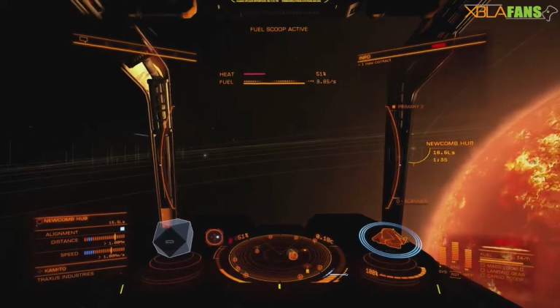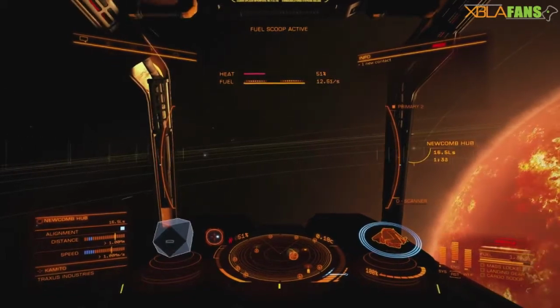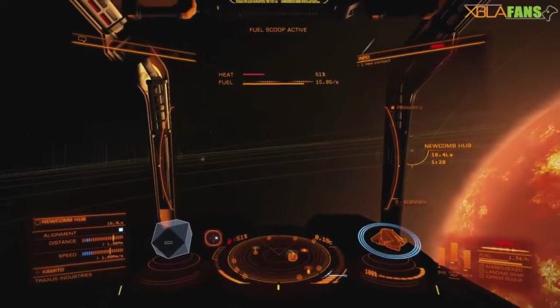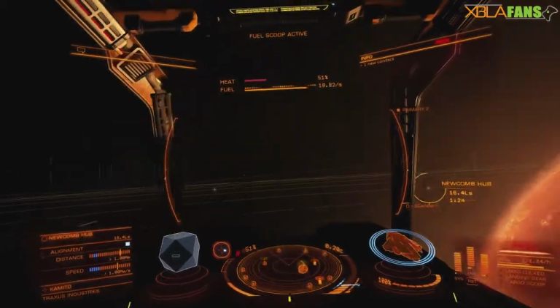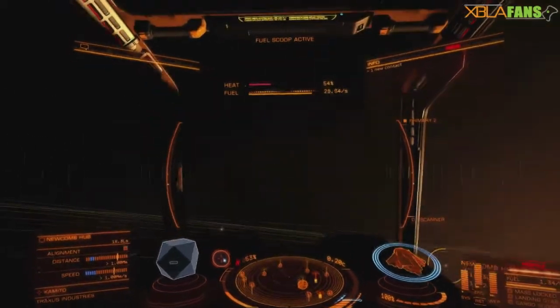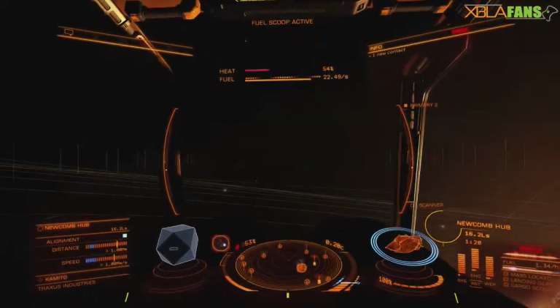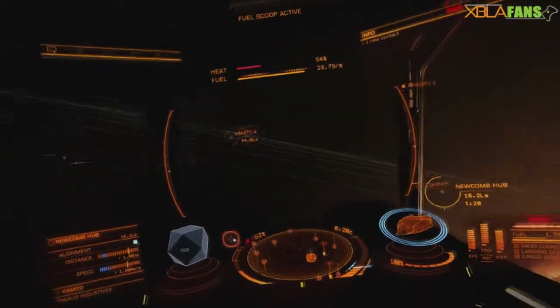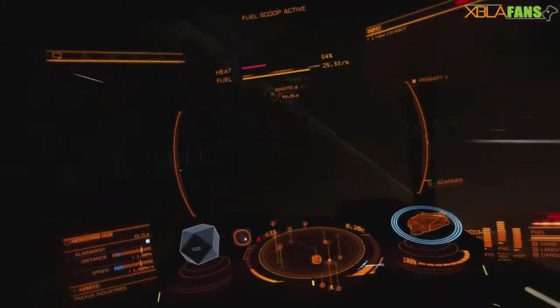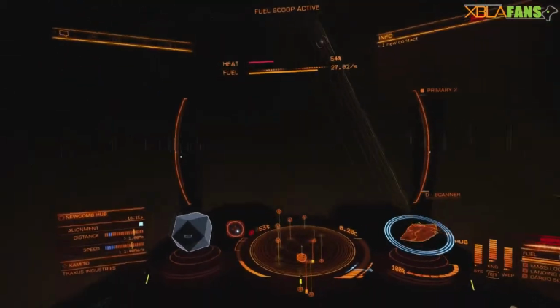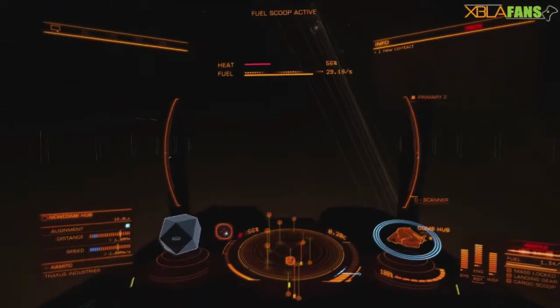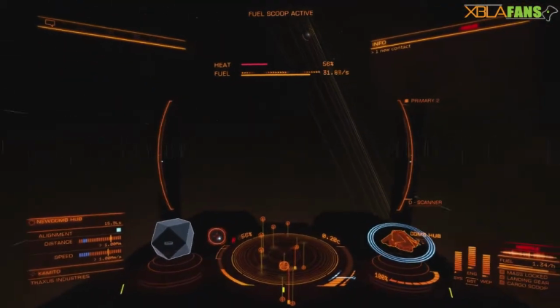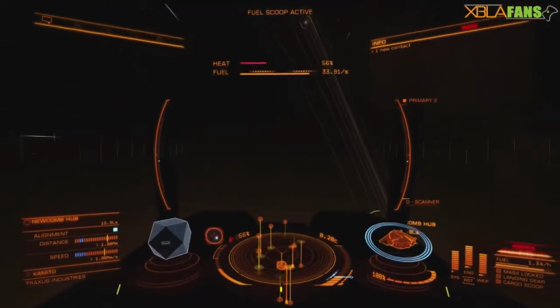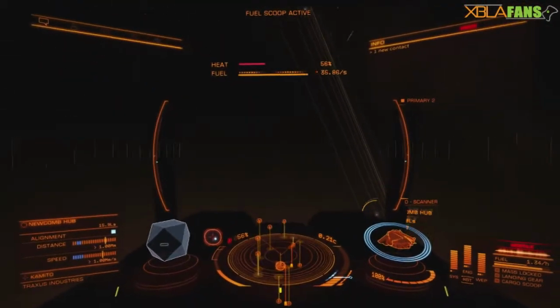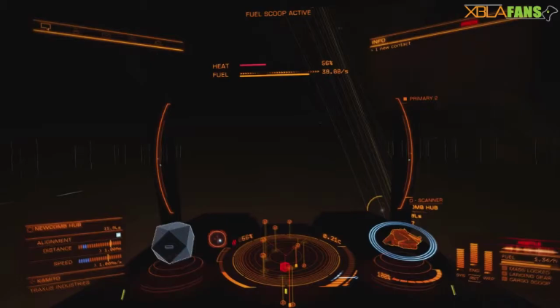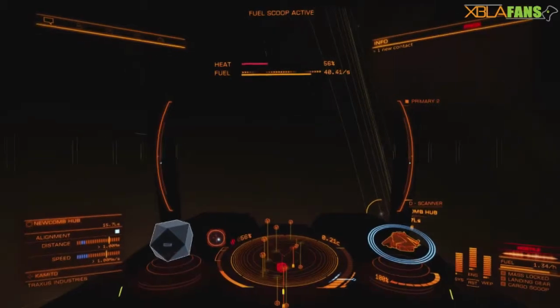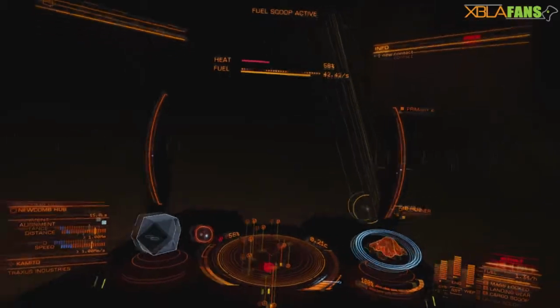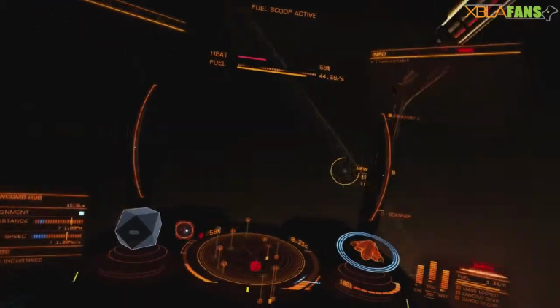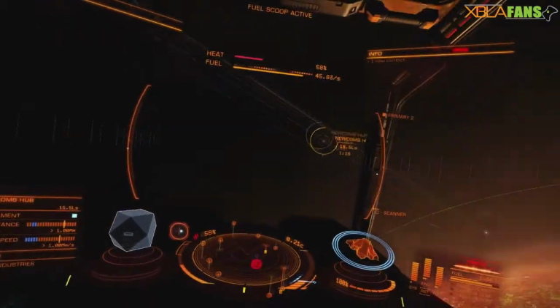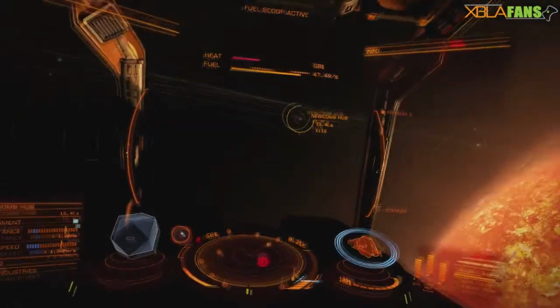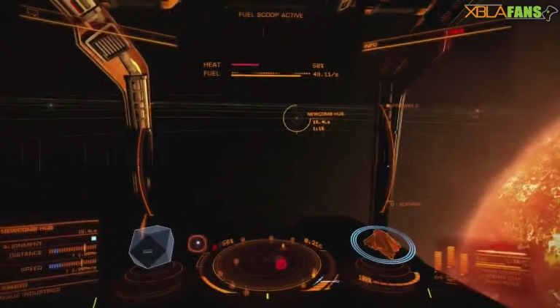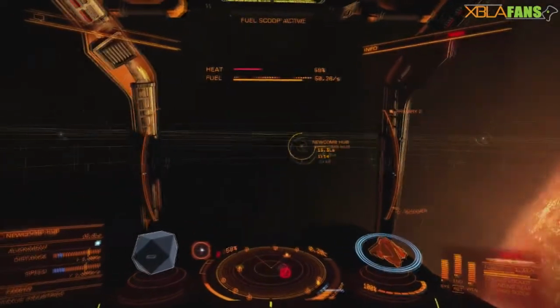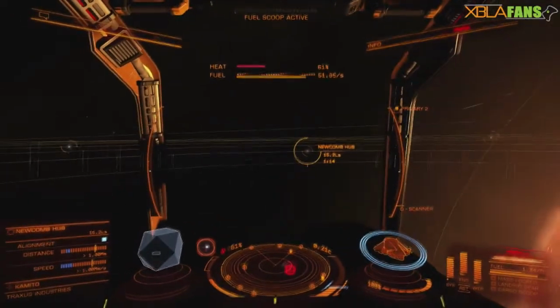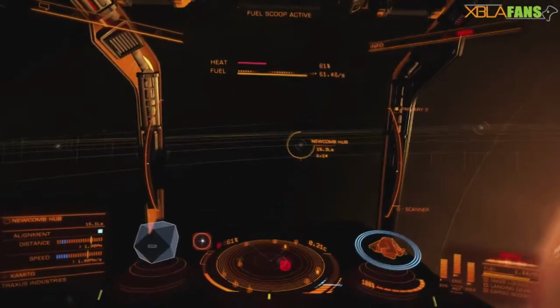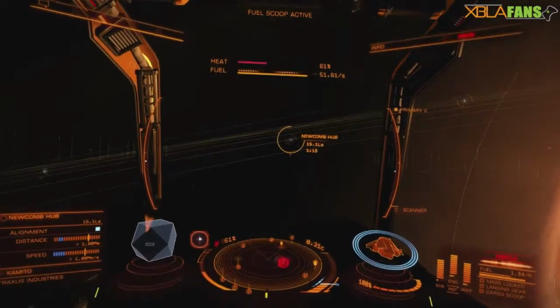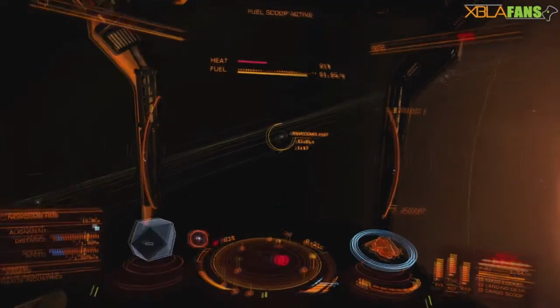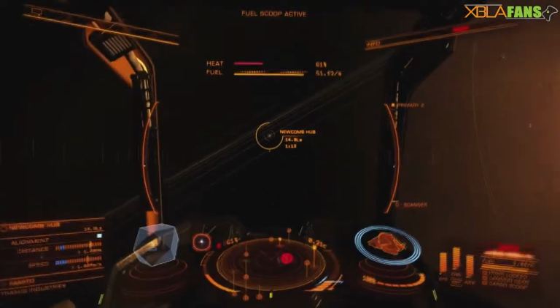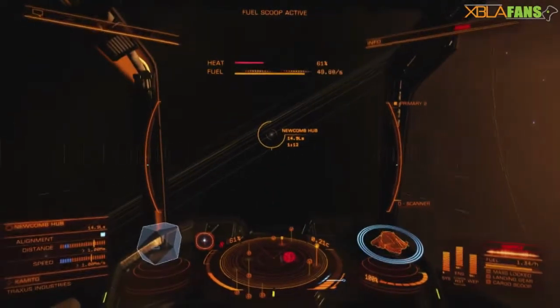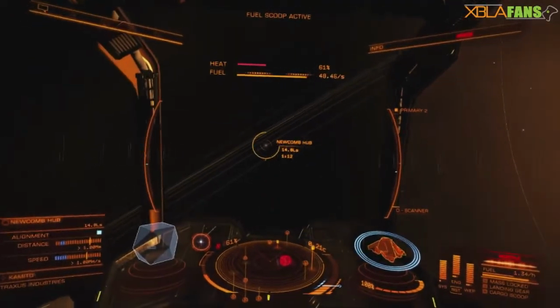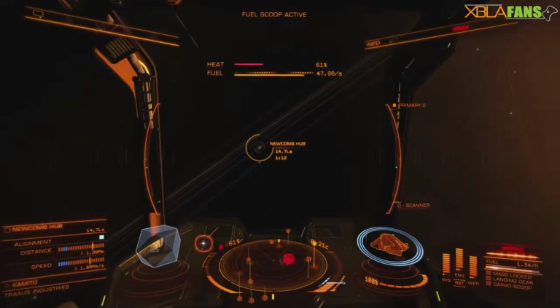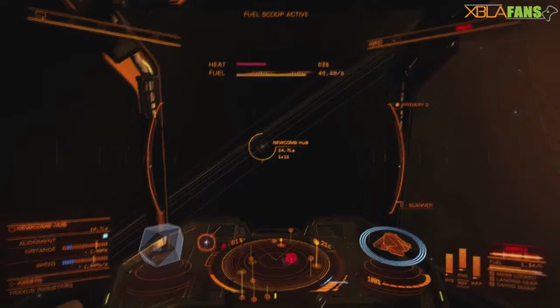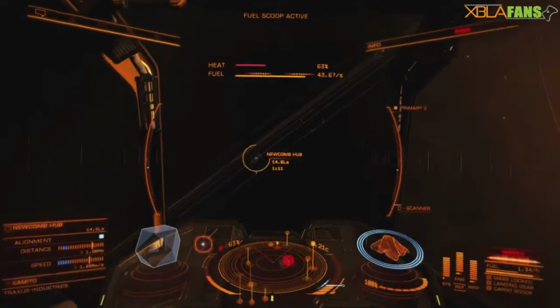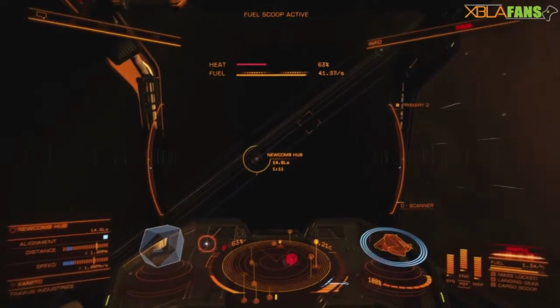Just speed up a bit. My ship is equipped for exploration, so I have a fuel scoop — I'll cover that later. But for right now, we're going to not hit the sun and head on to Newcomb Hub.